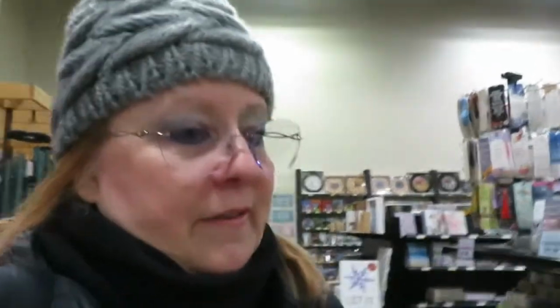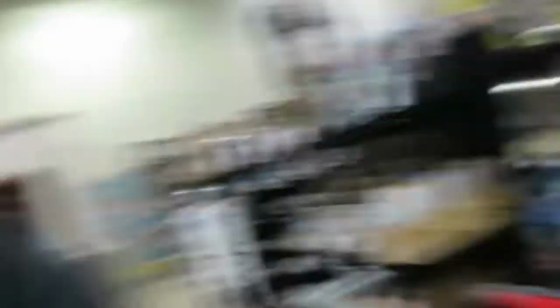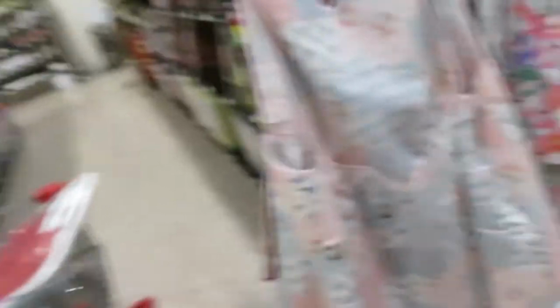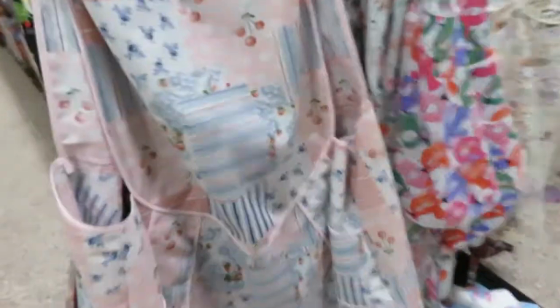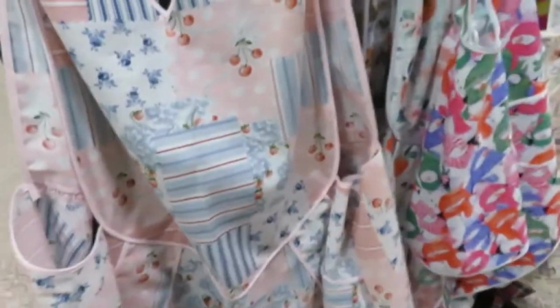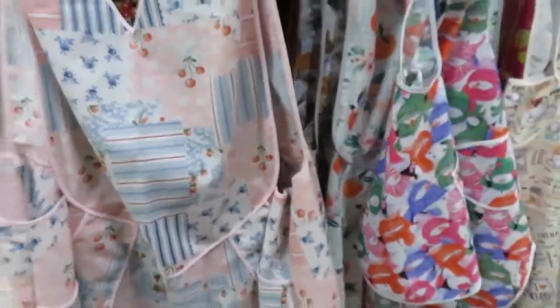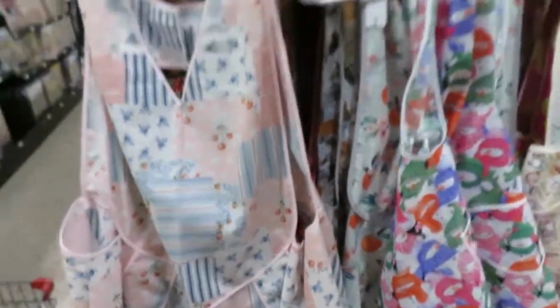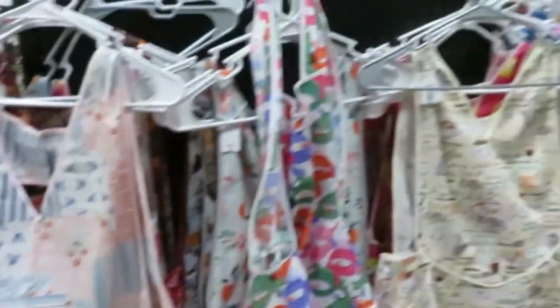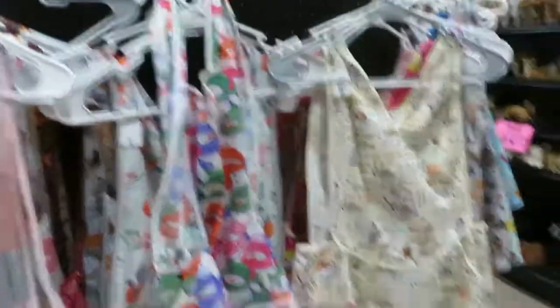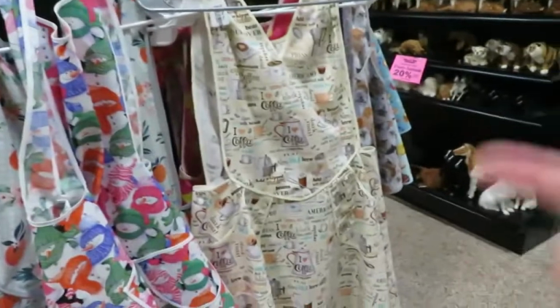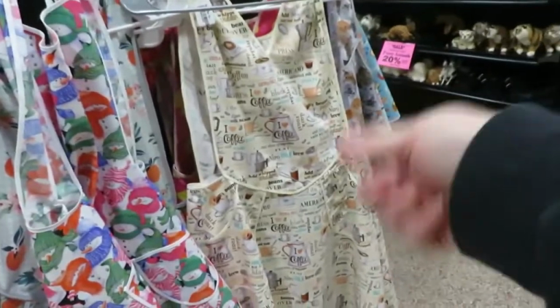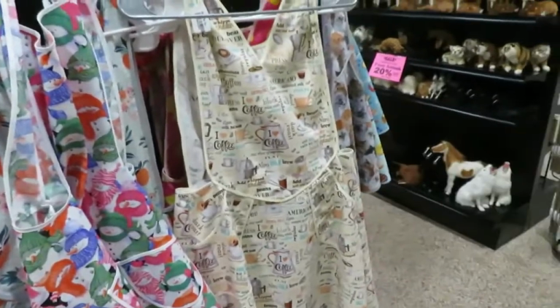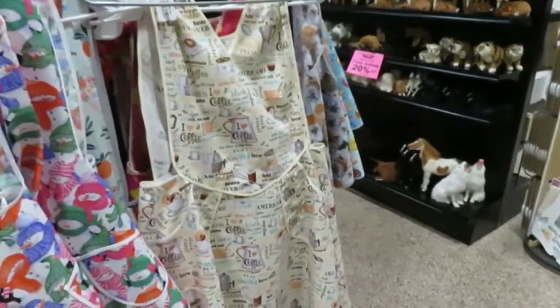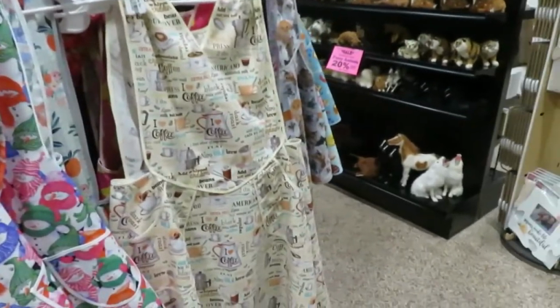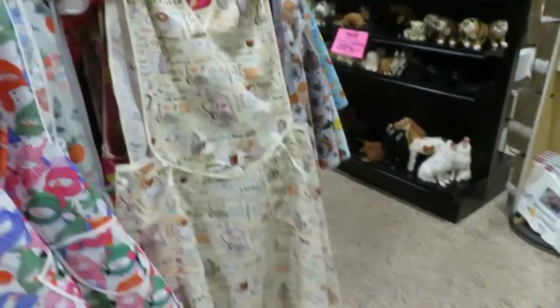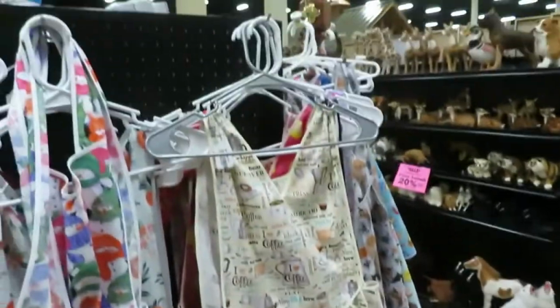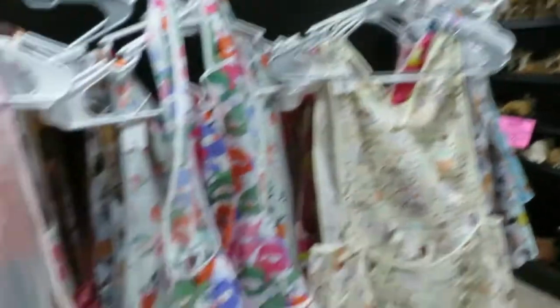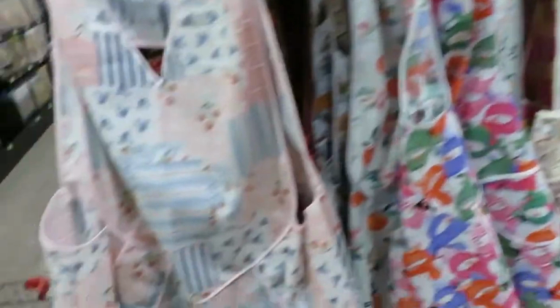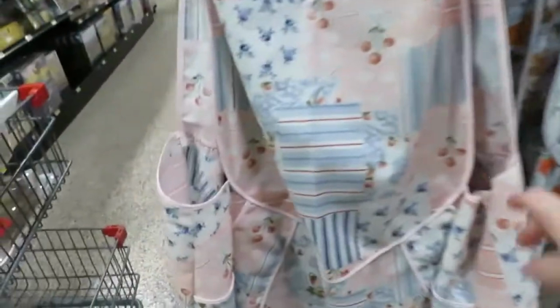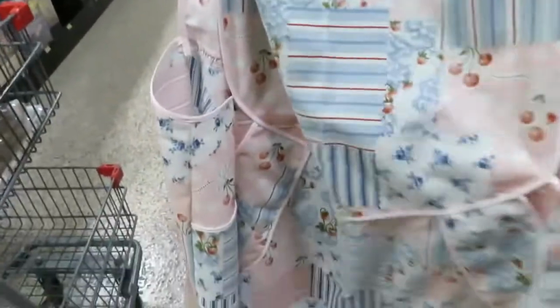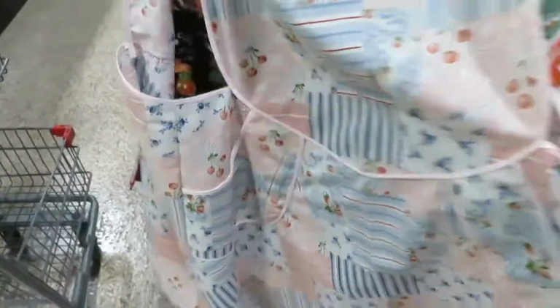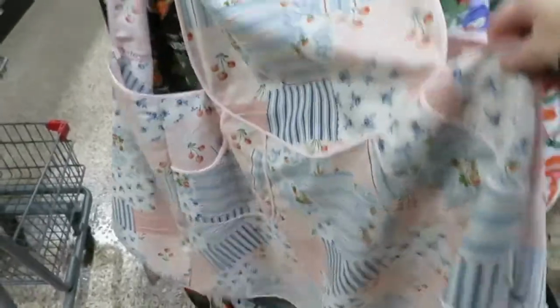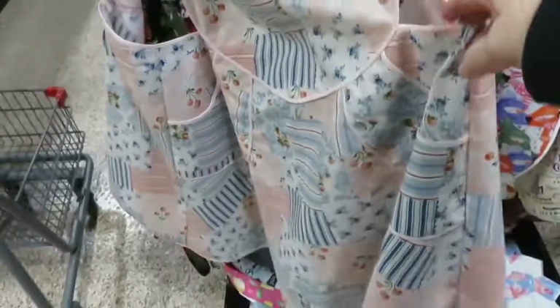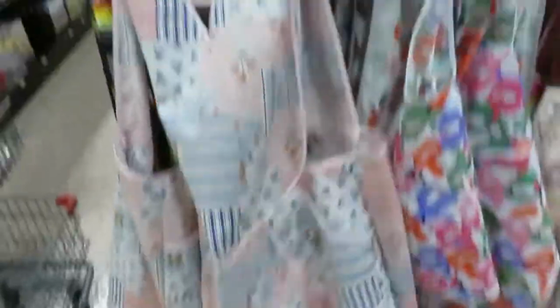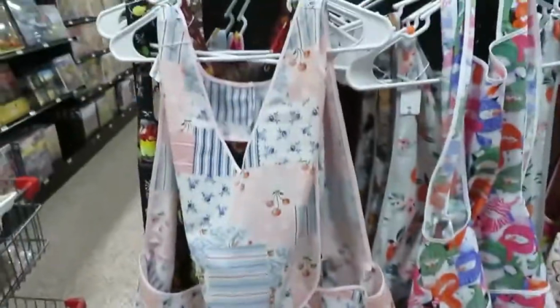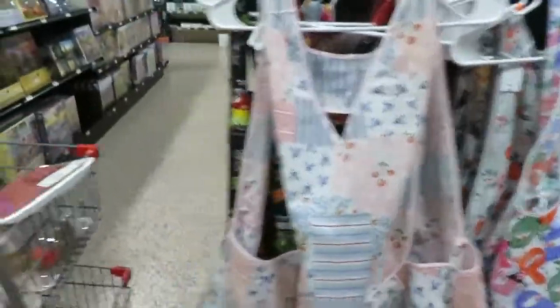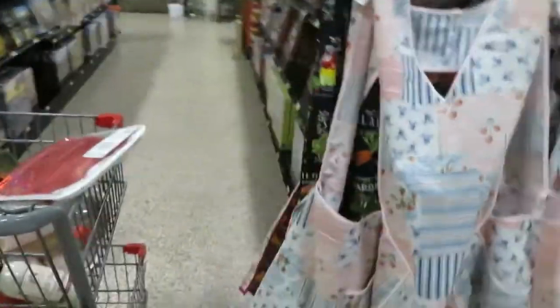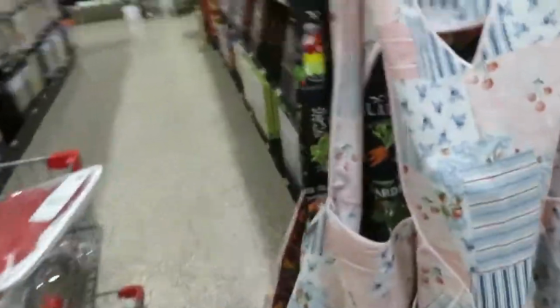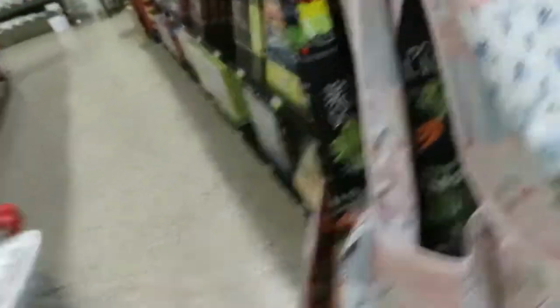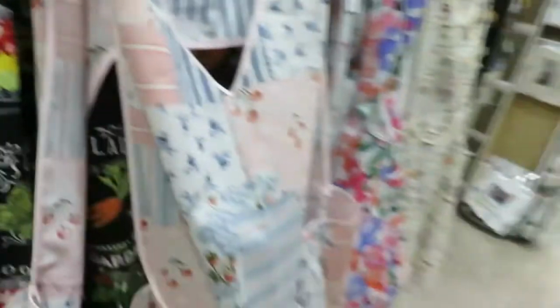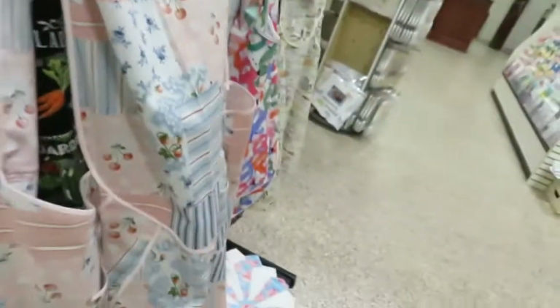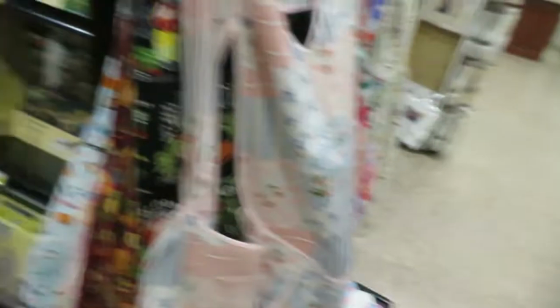These are nice. You know what those are? Aprons. They're the nice long aprons.